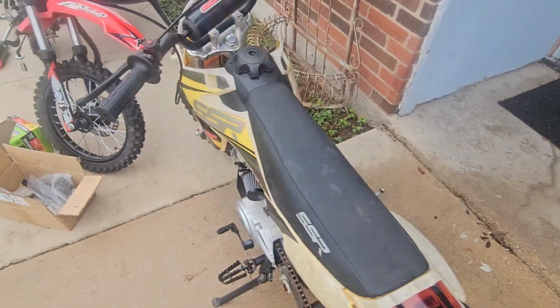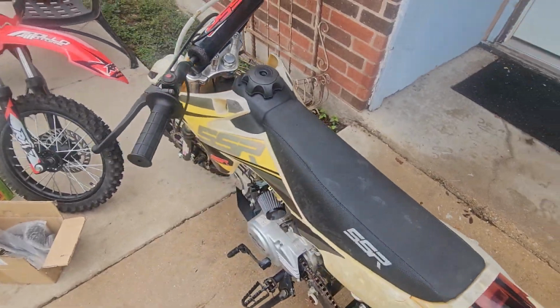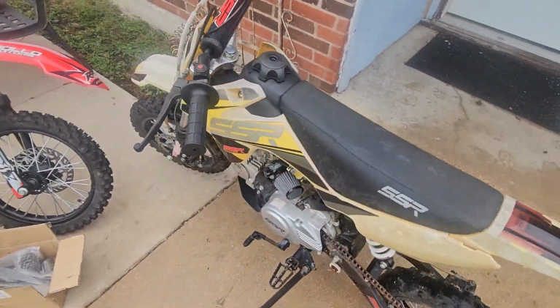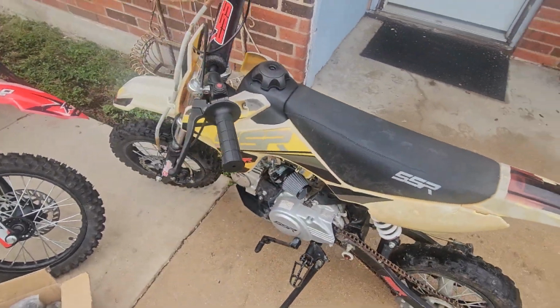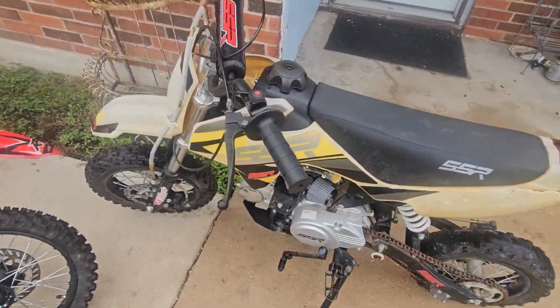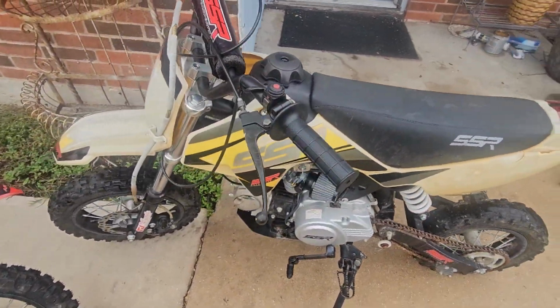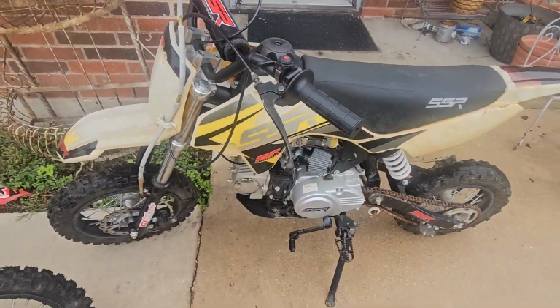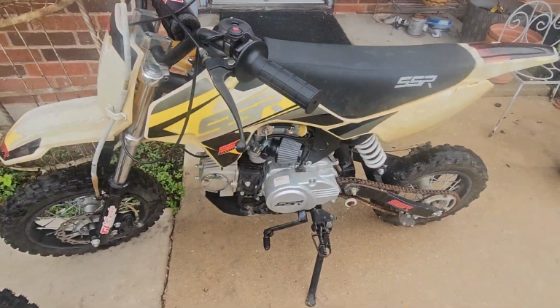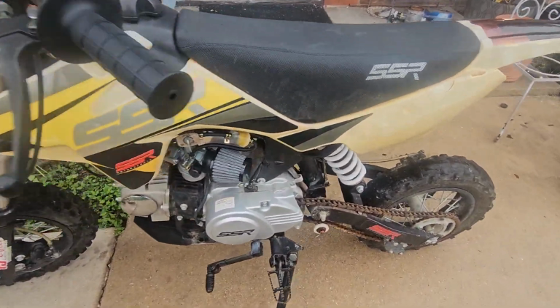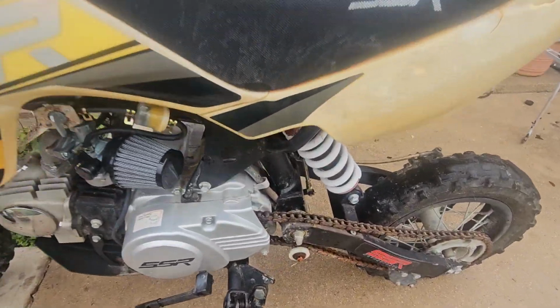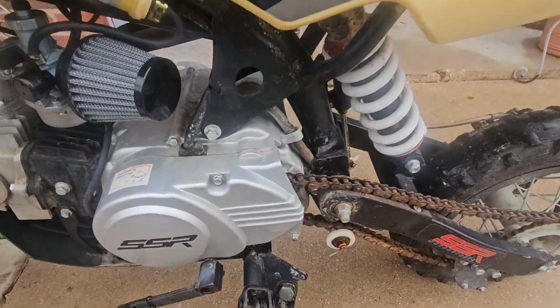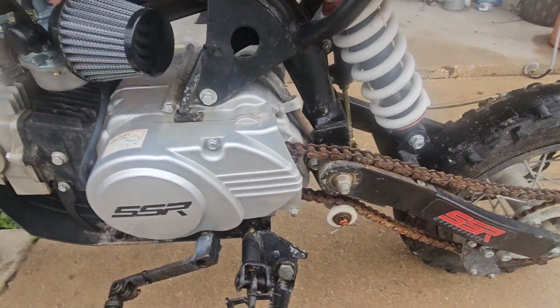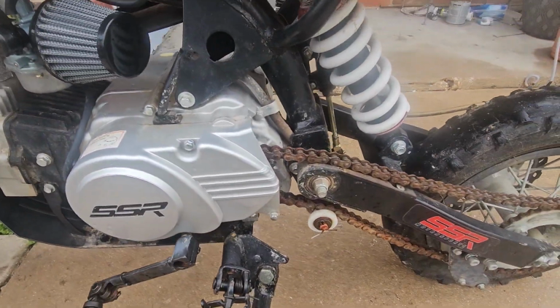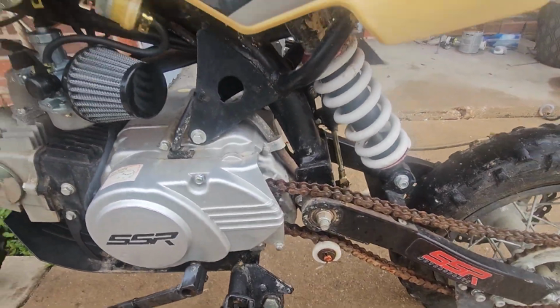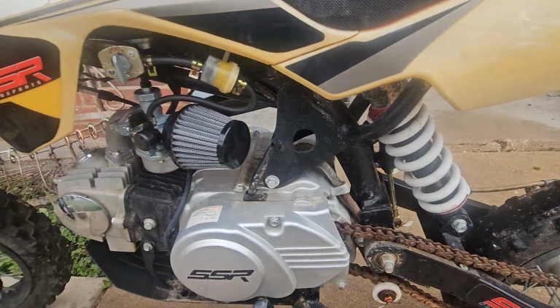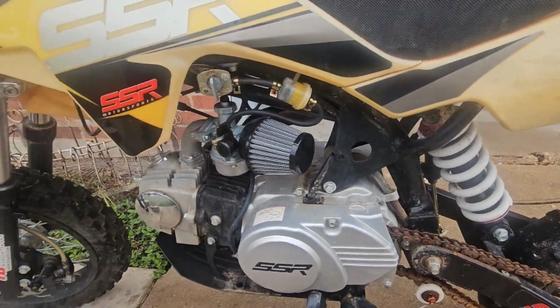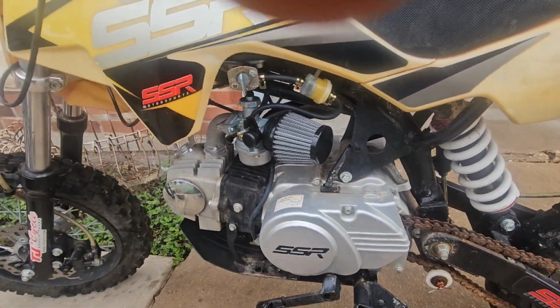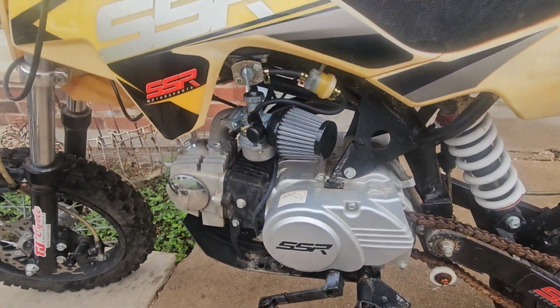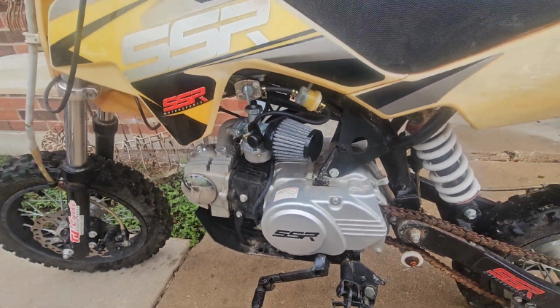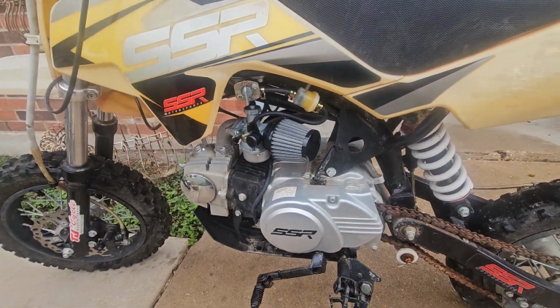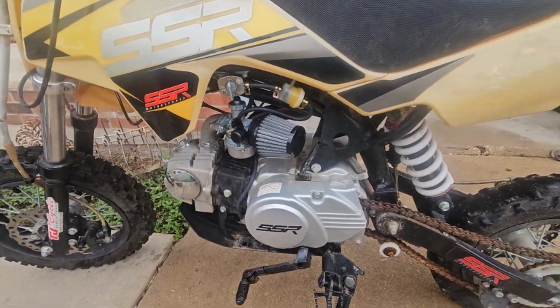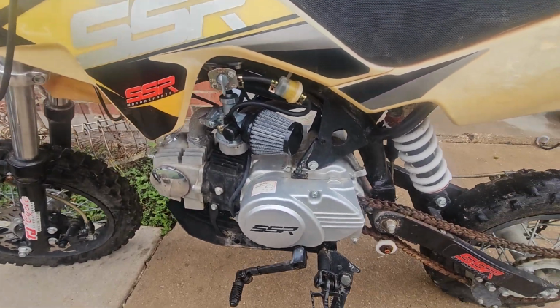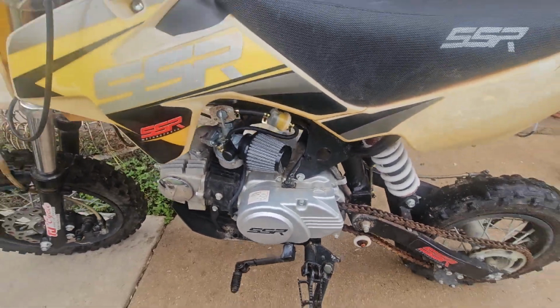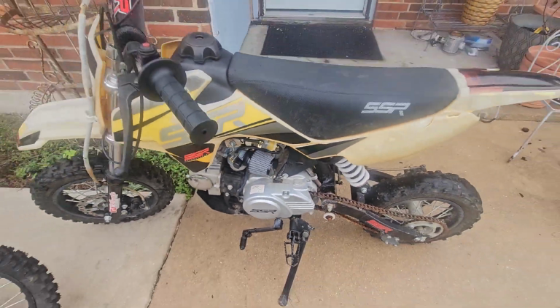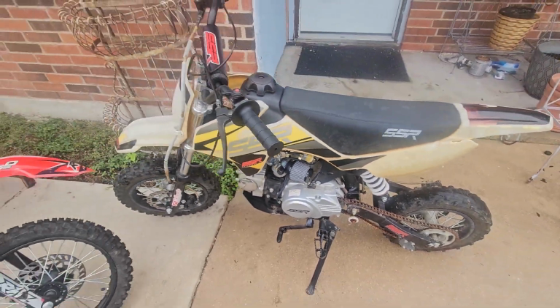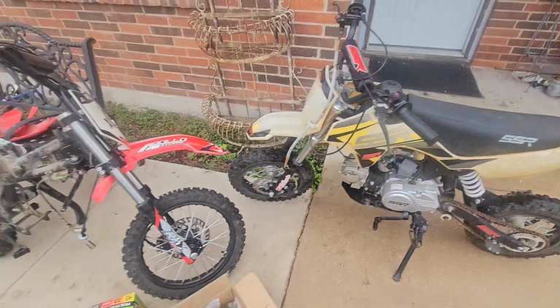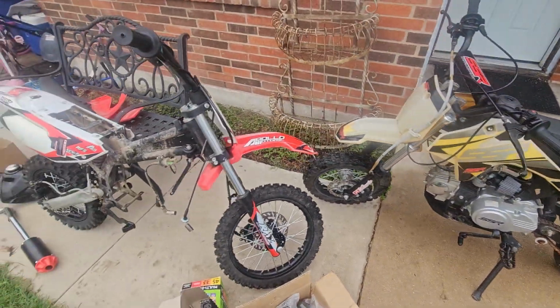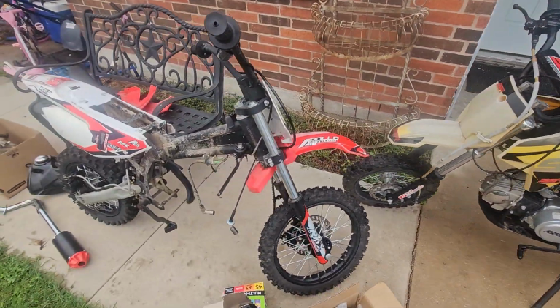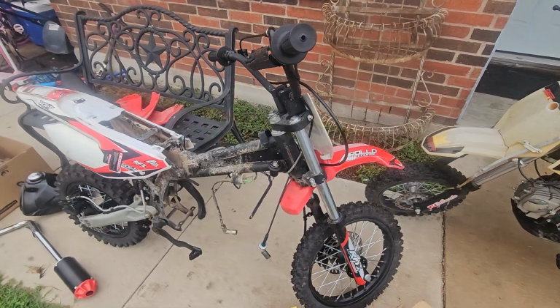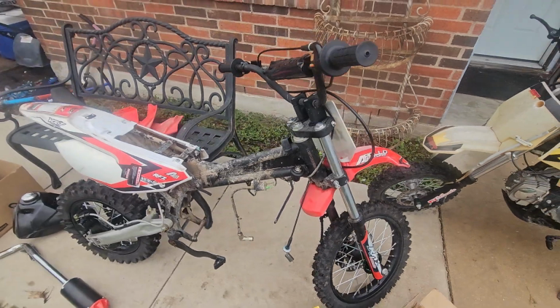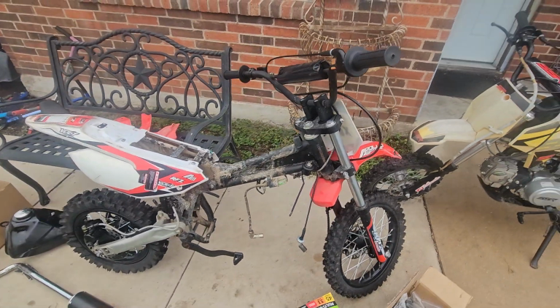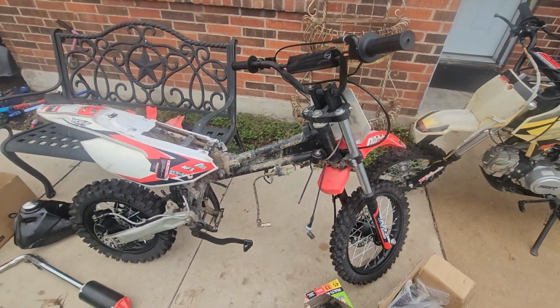I've been trying to look on Facebook Marketplace to see if I could find anything, but they all want ridiculous money for trash. So we're gonna see if we can't get these rolling.